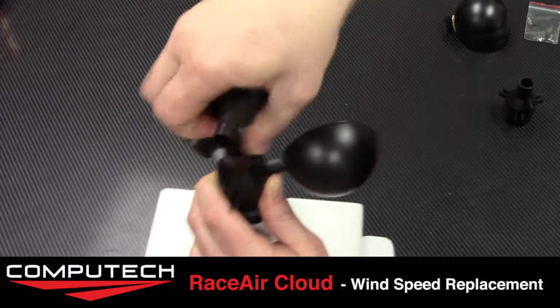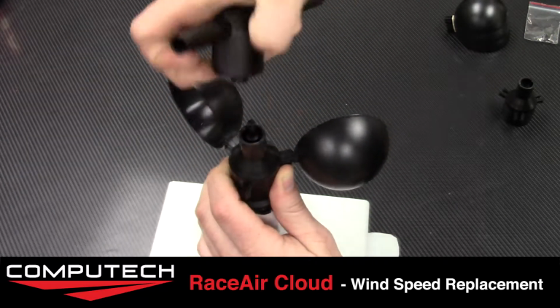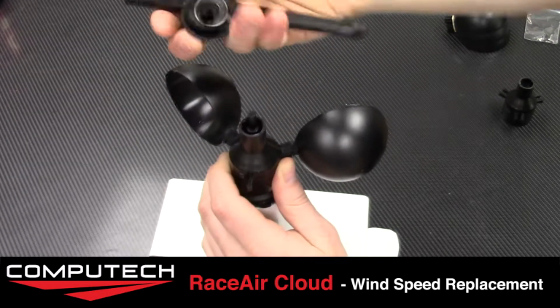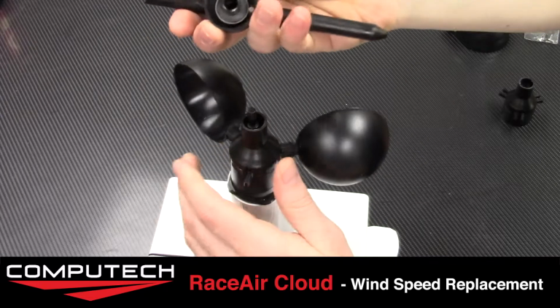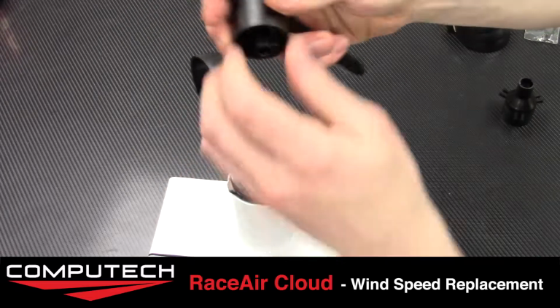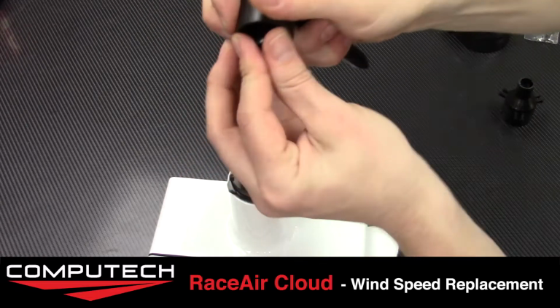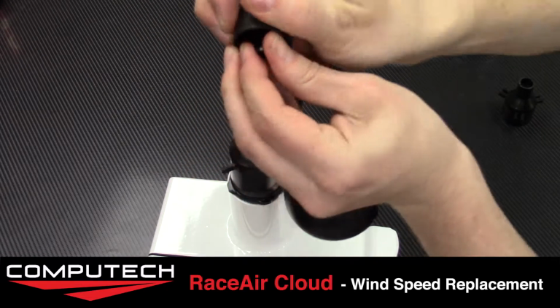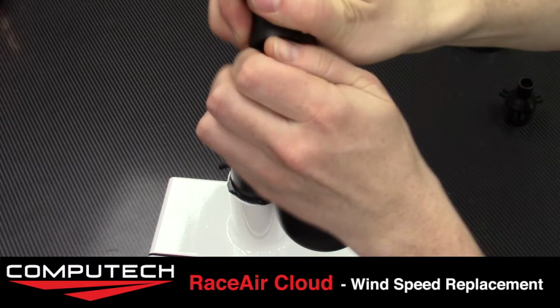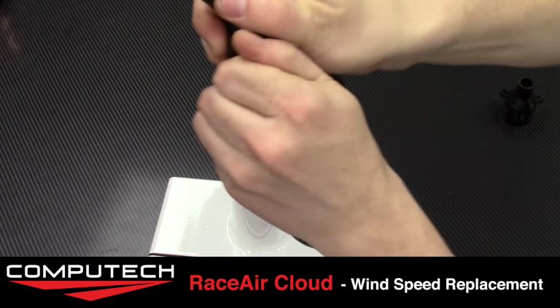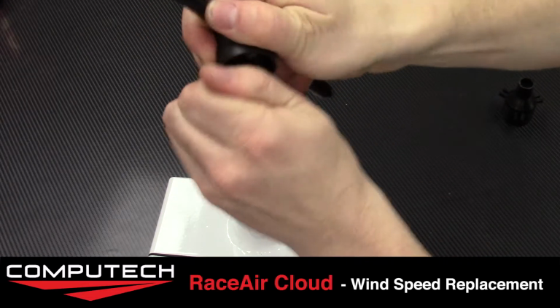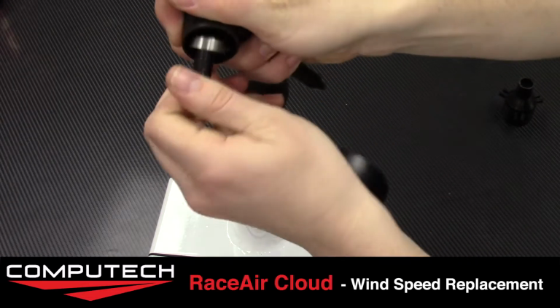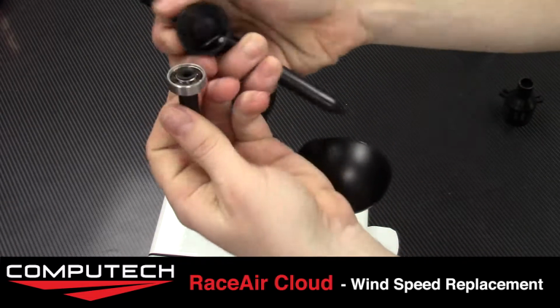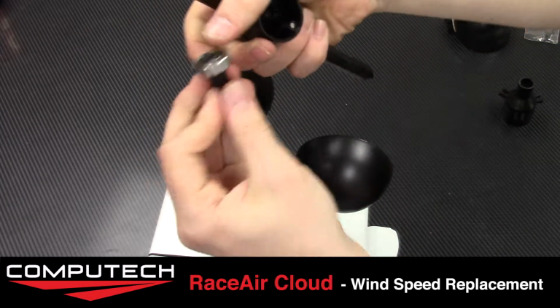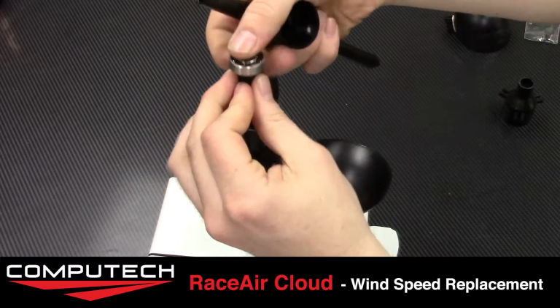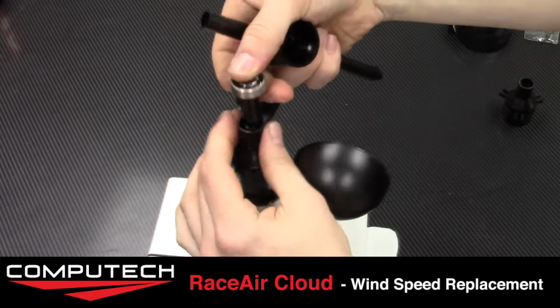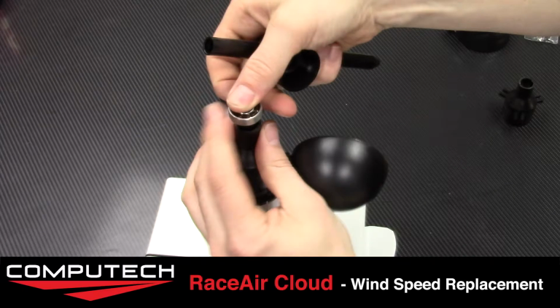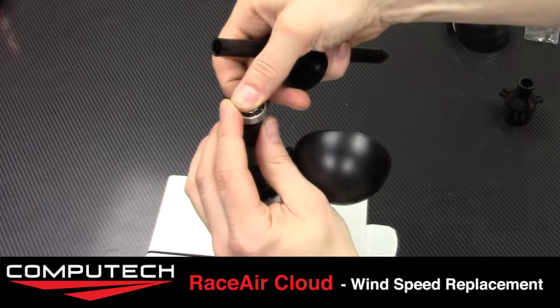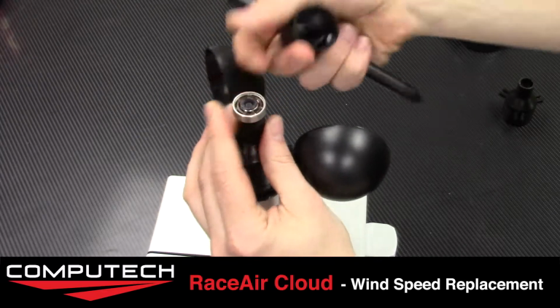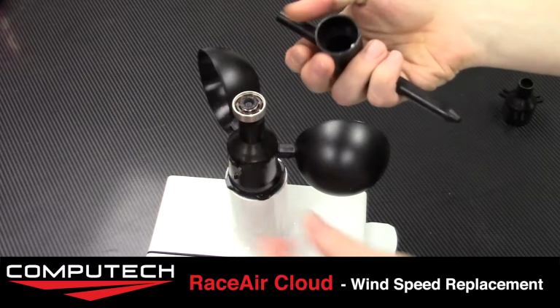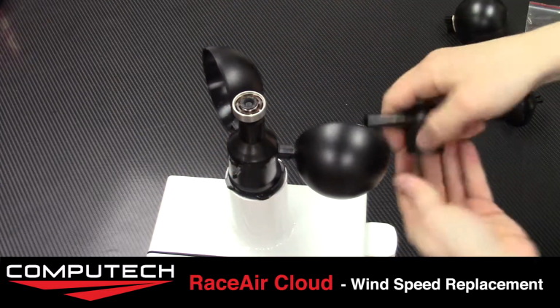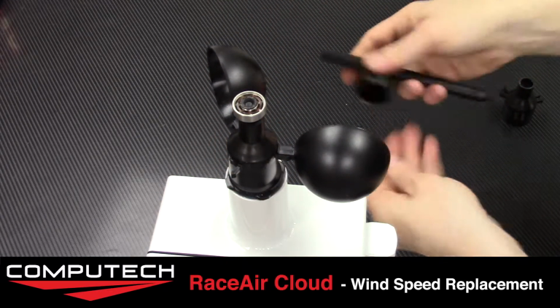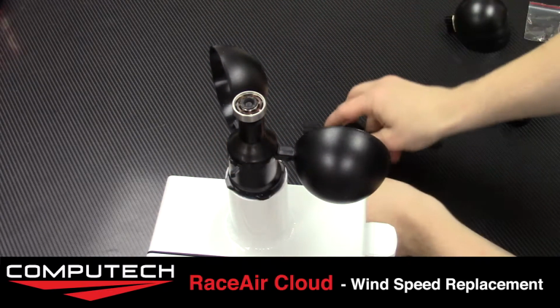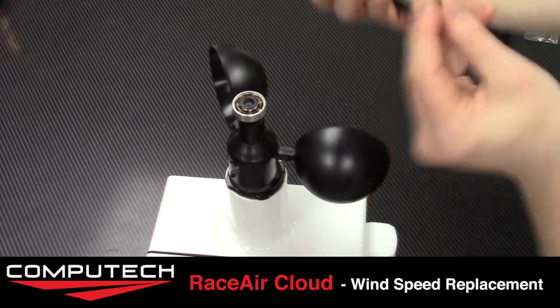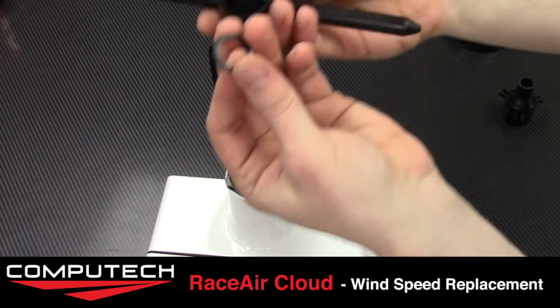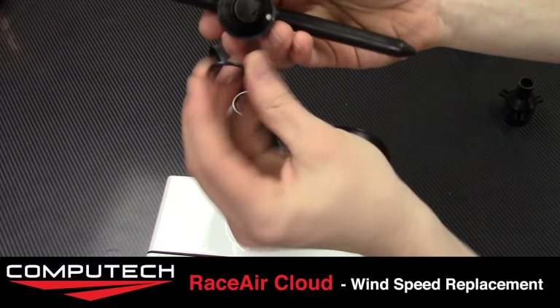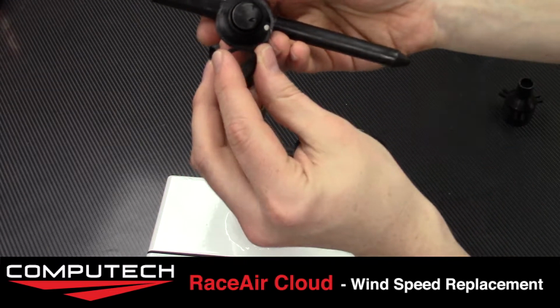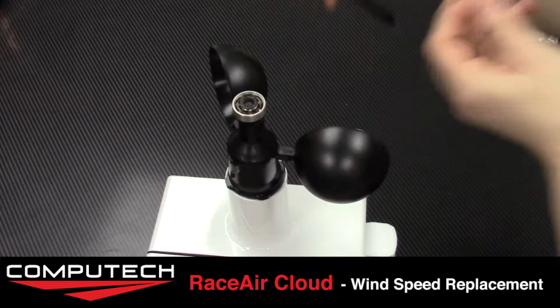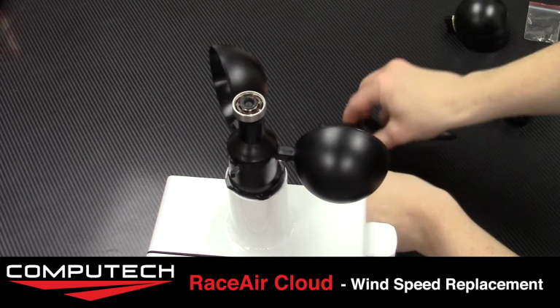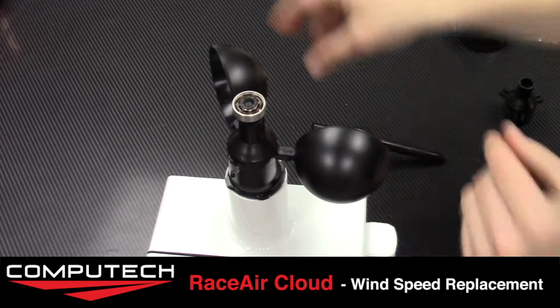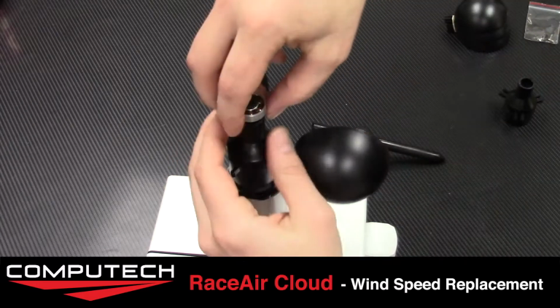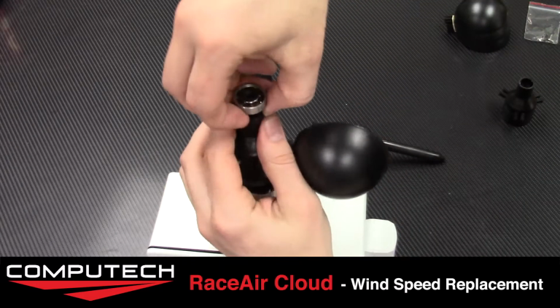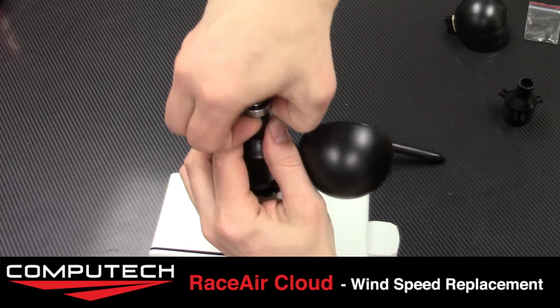Sometimes this little tube part with the bearing will stay in the wind meter part, in which case there's also a washer in there. You can simply just lift up and pop that right out.